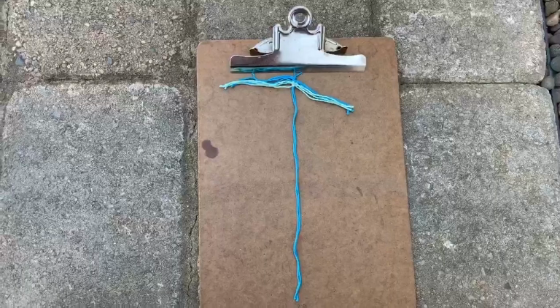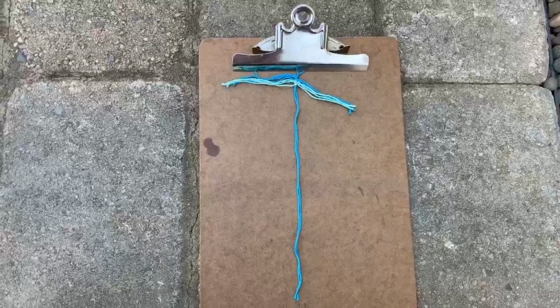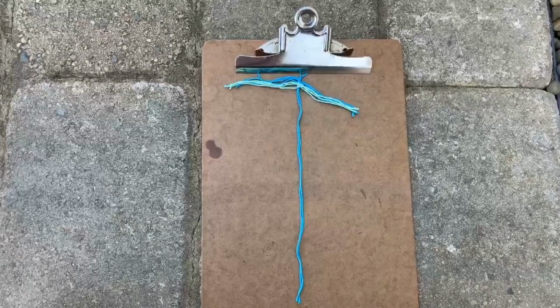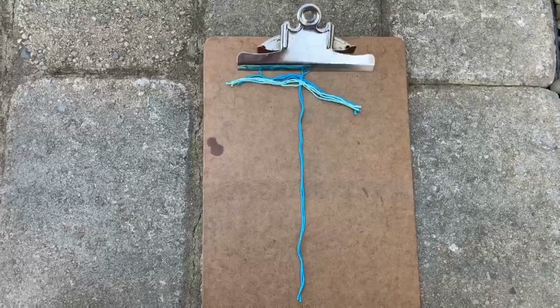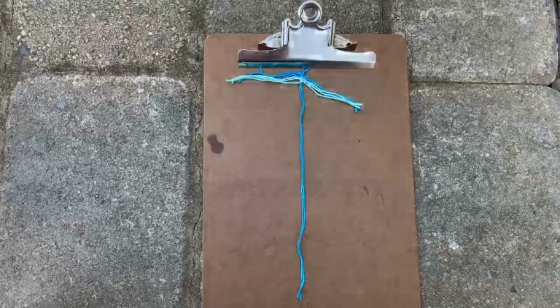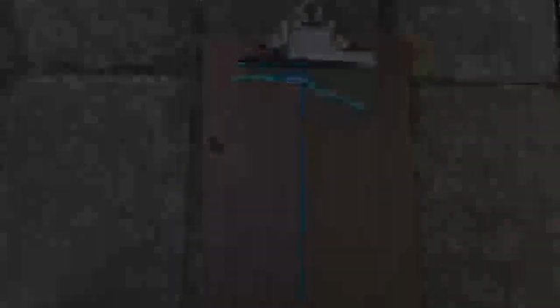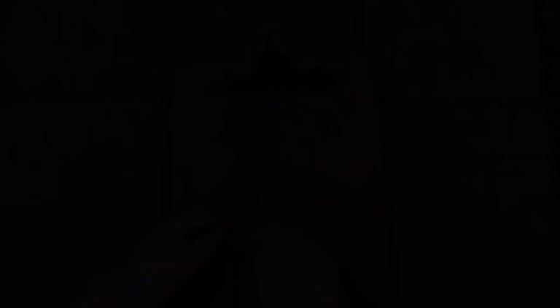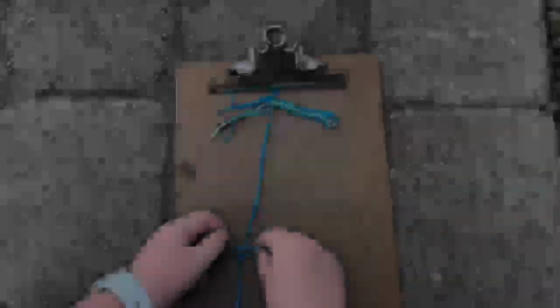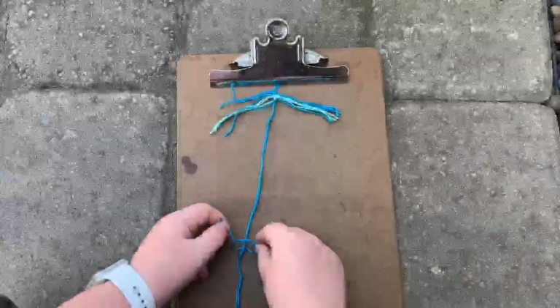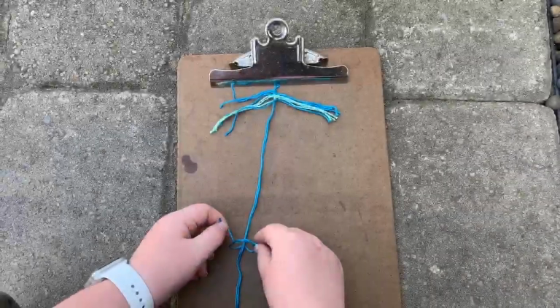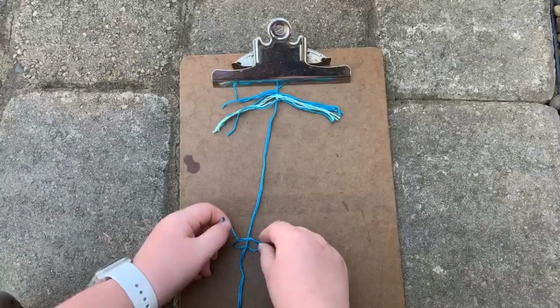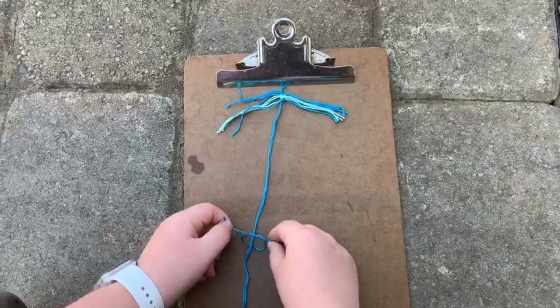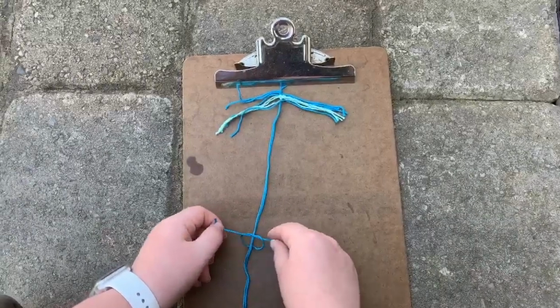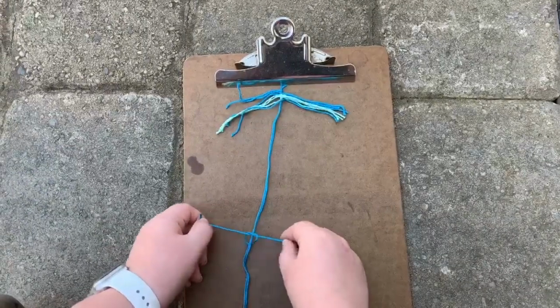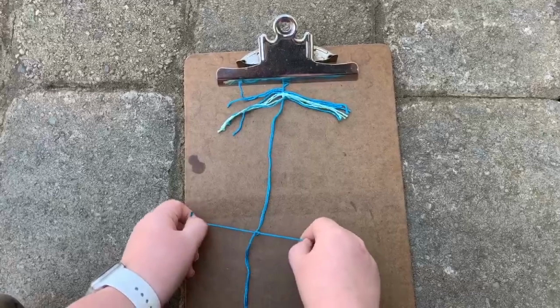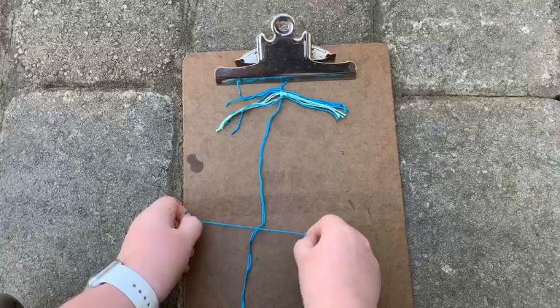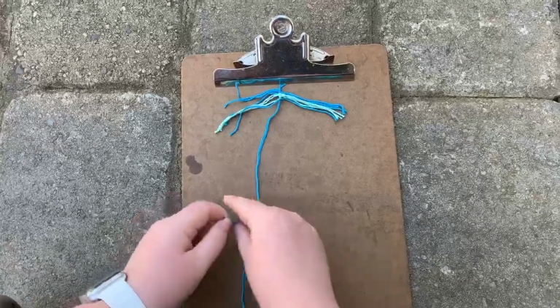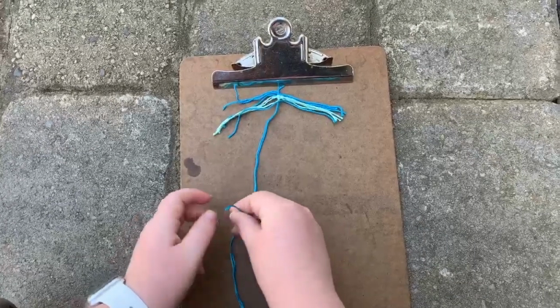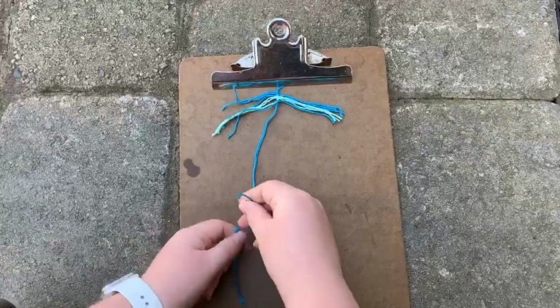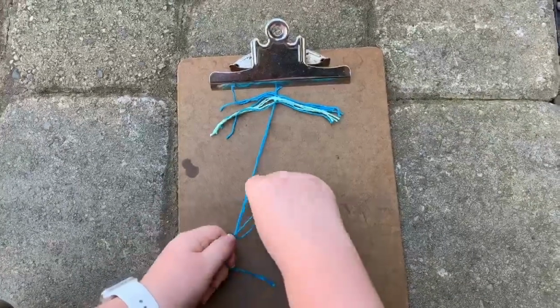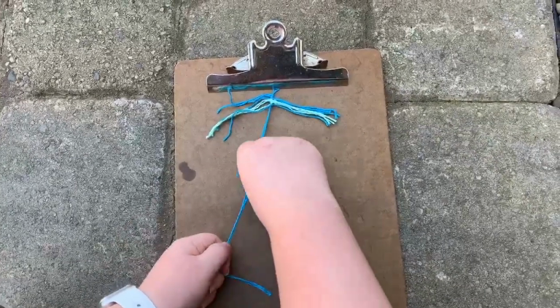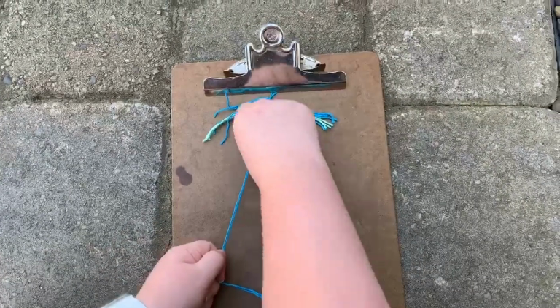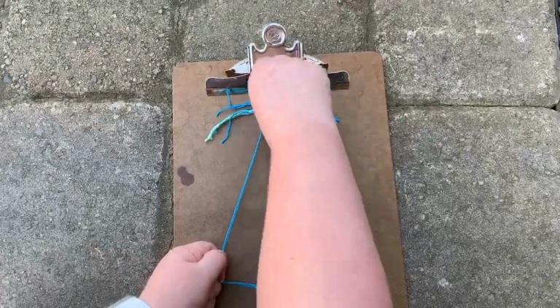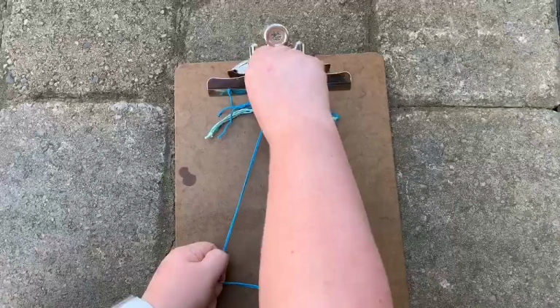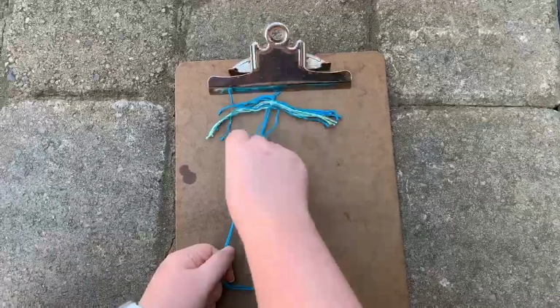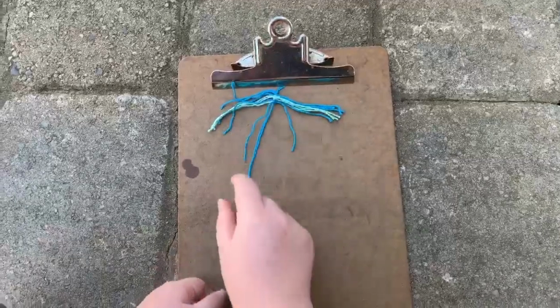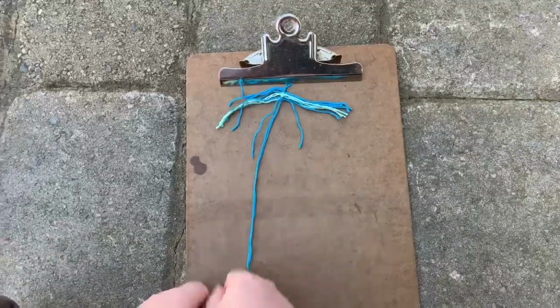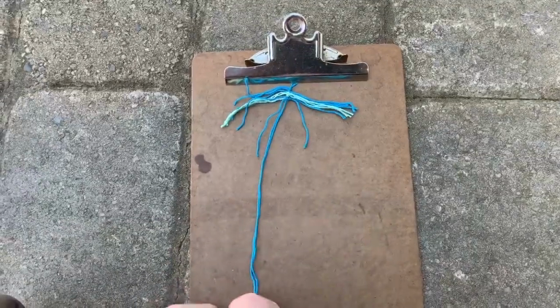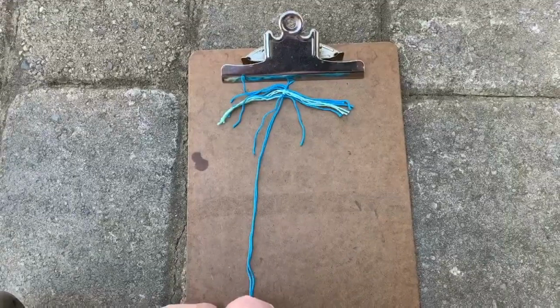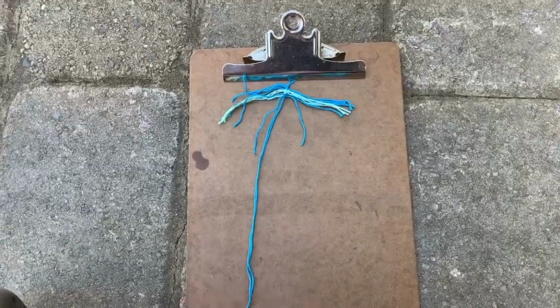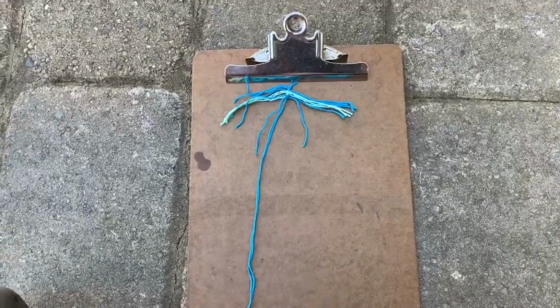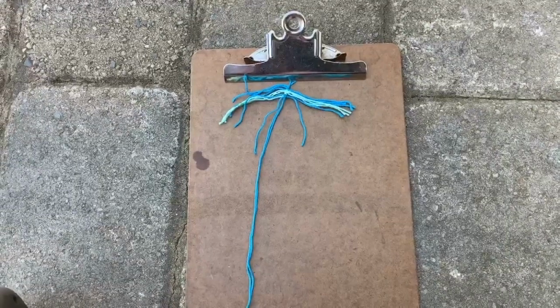Do your best to keep each side even. I found it best to tie the string towards the bottom of the stem and slide the knot up towards your last knot tied. Continue tying knots until your feather is the size that you like.